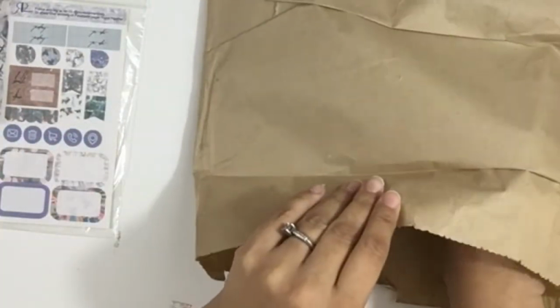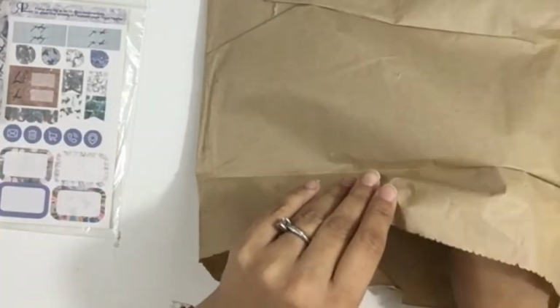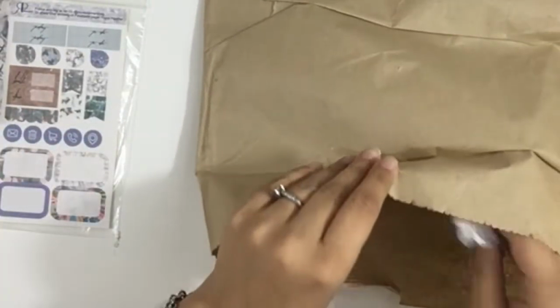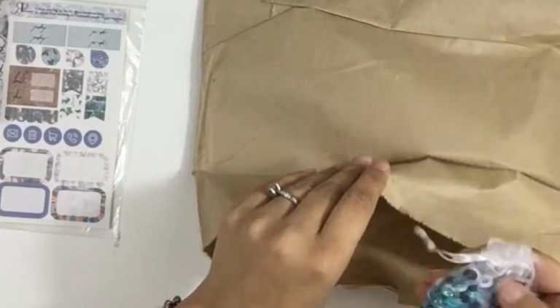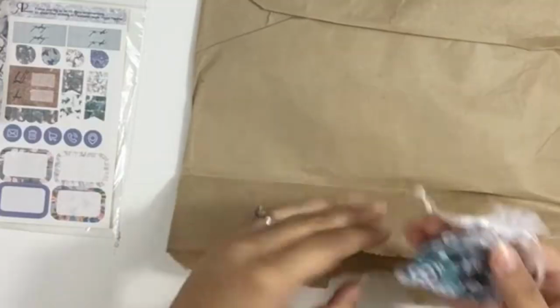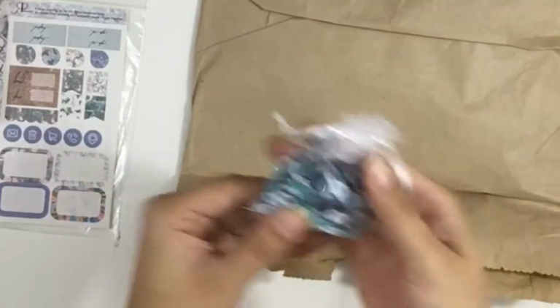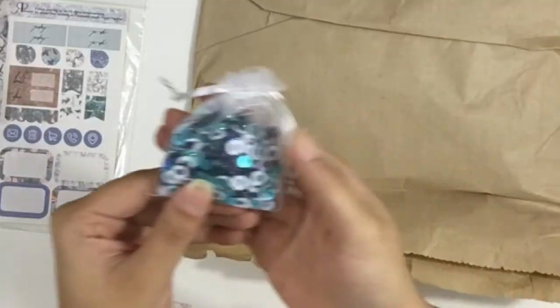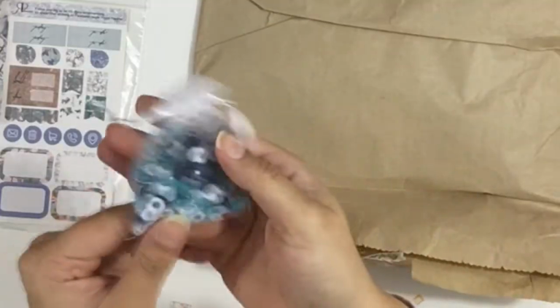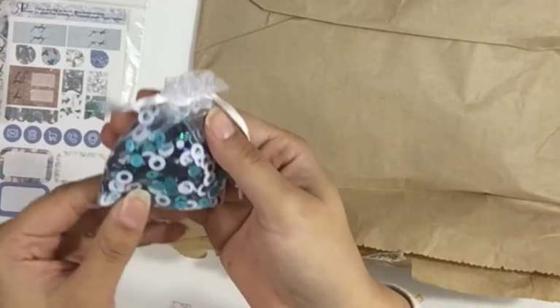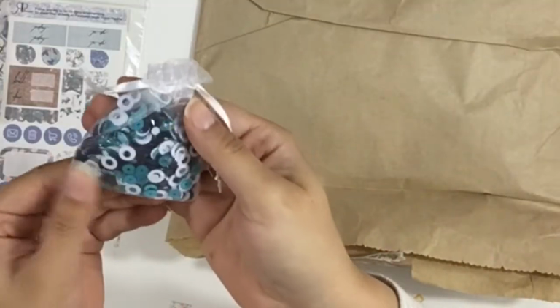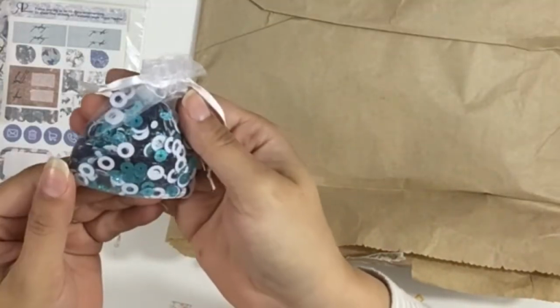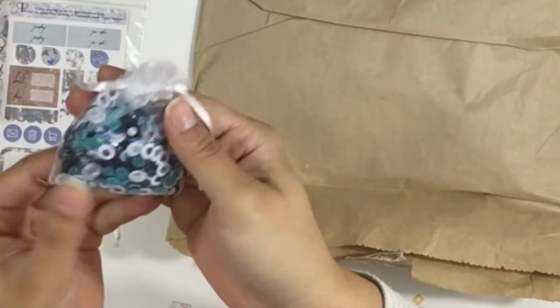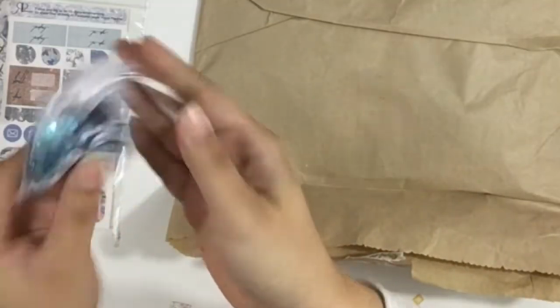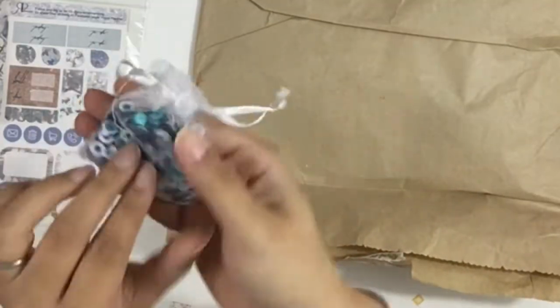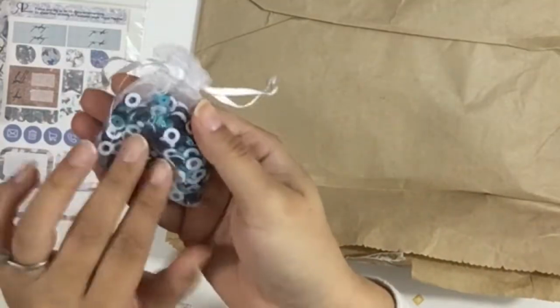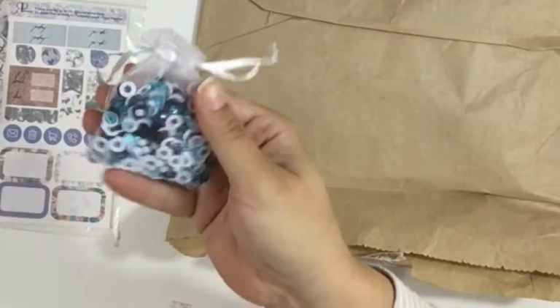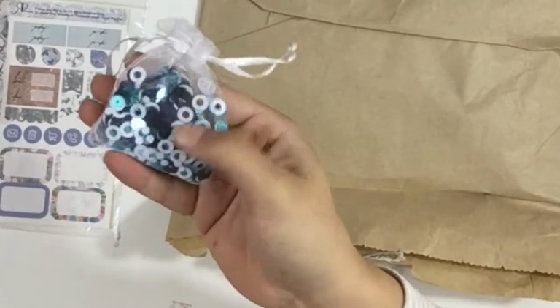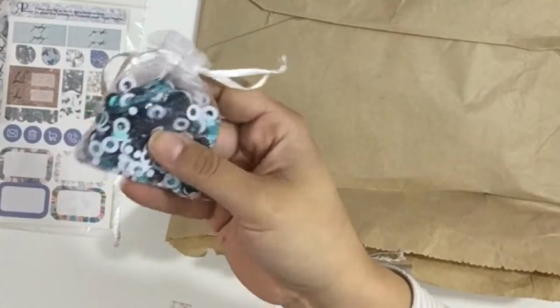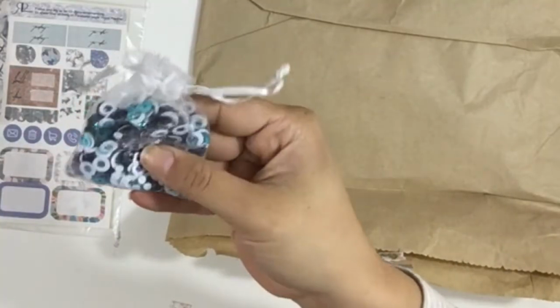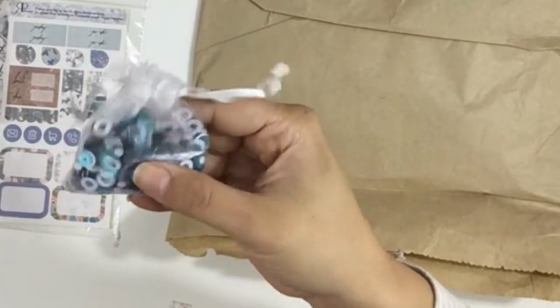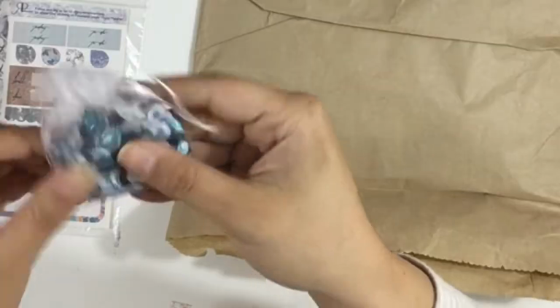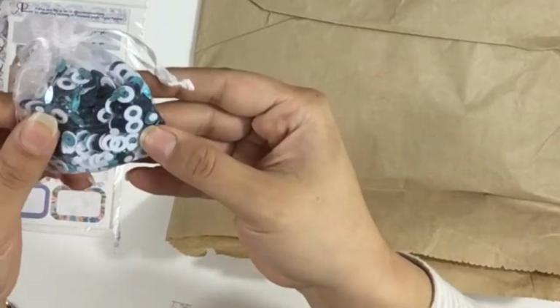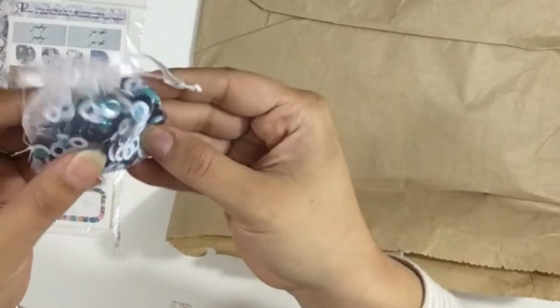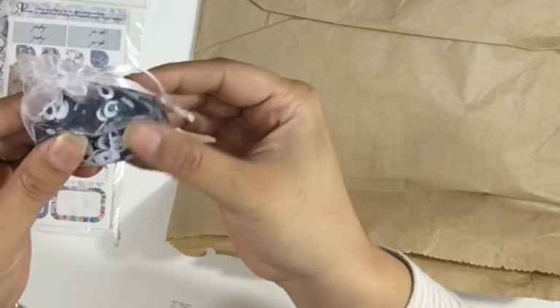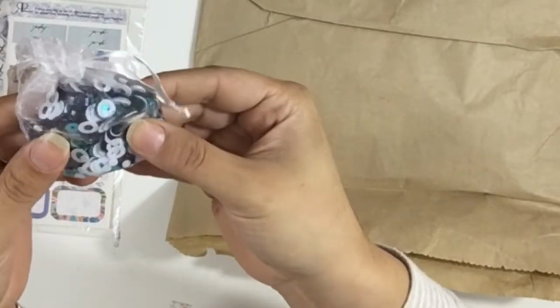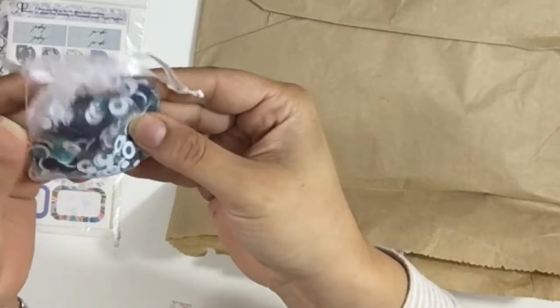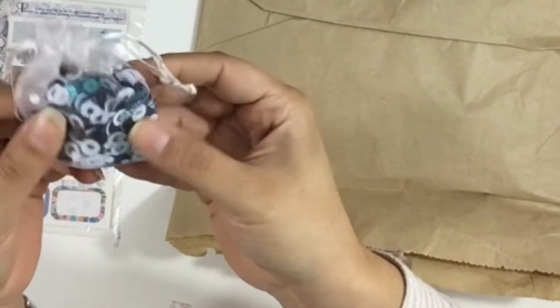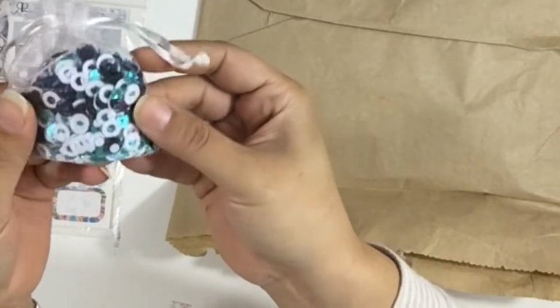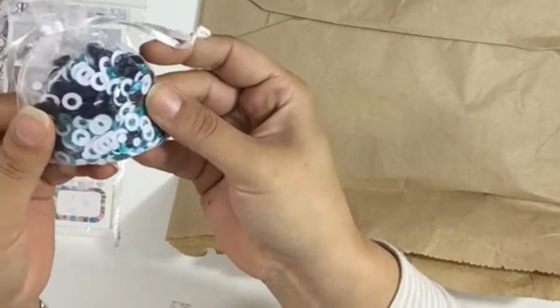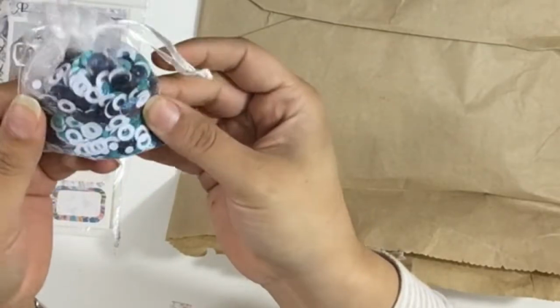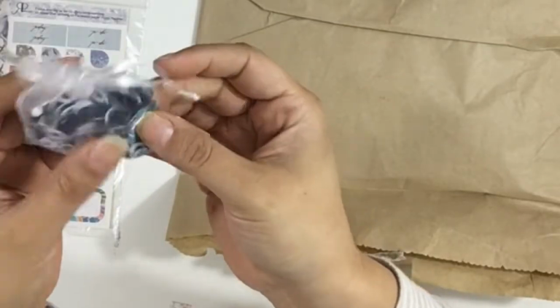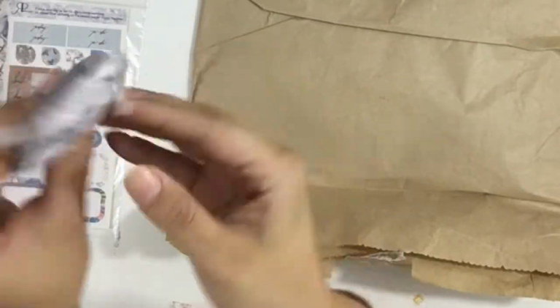What do I get here? A sequin bag! I love these. She makes some really cool combos, and these colors are really nice.